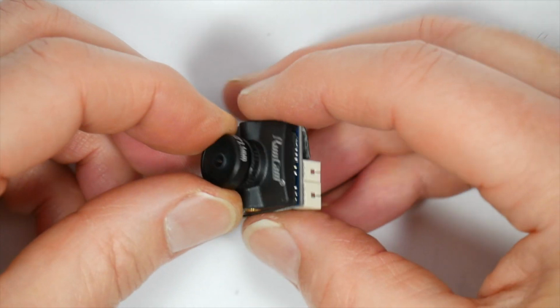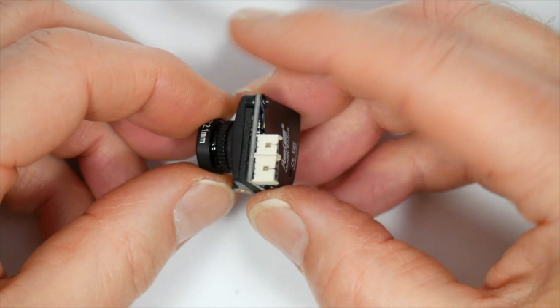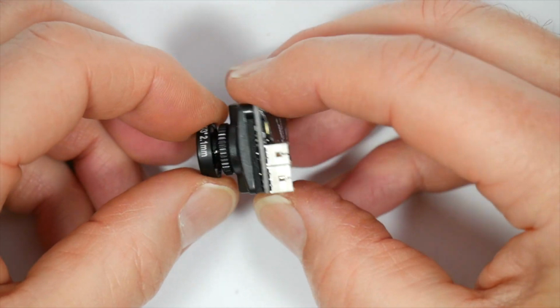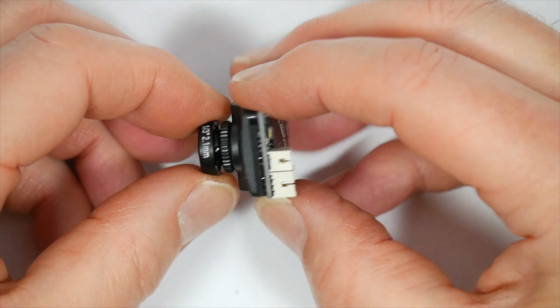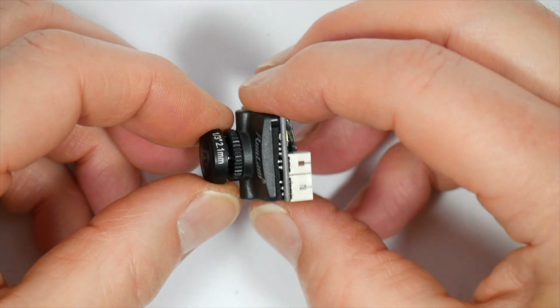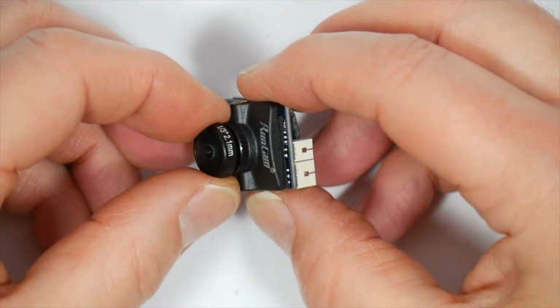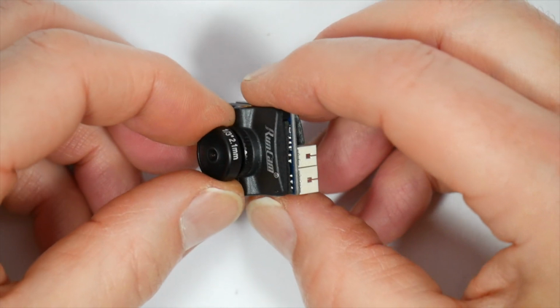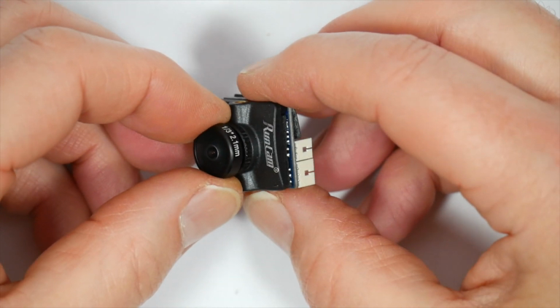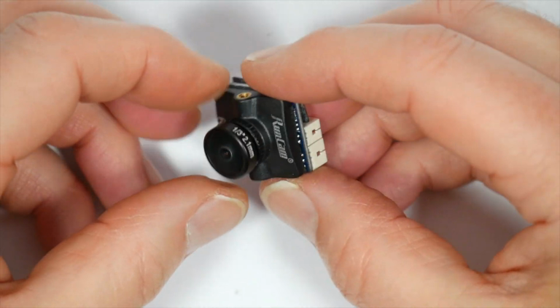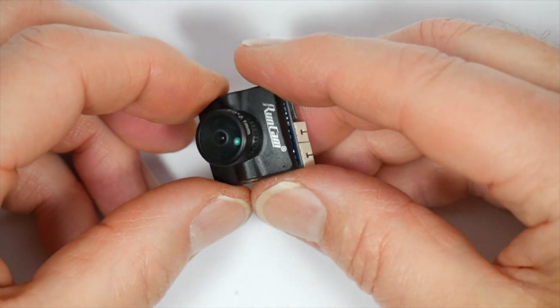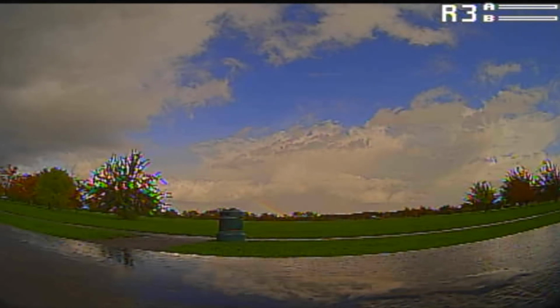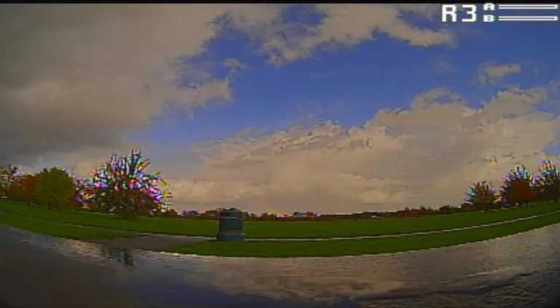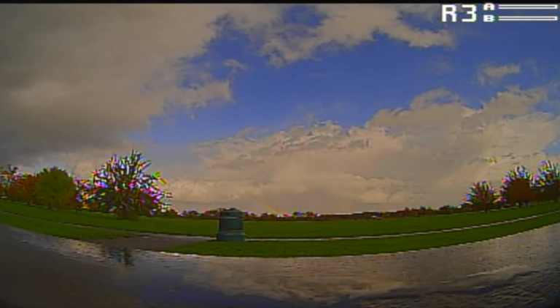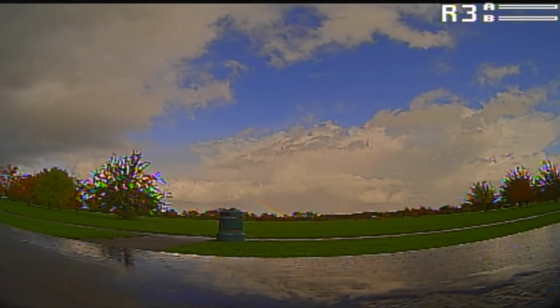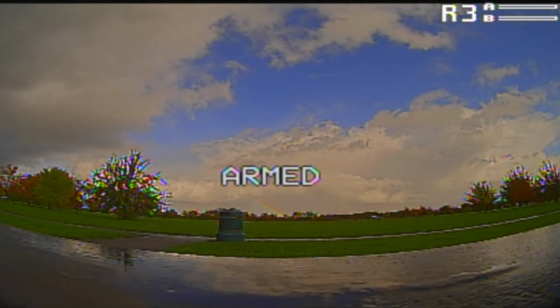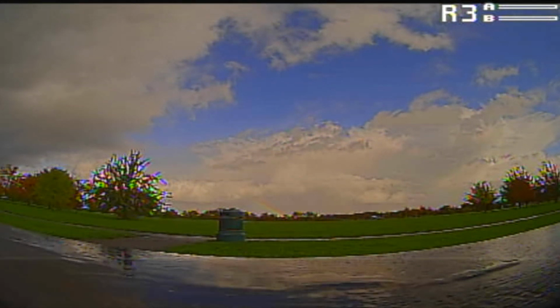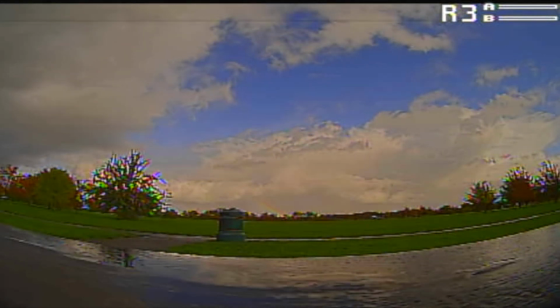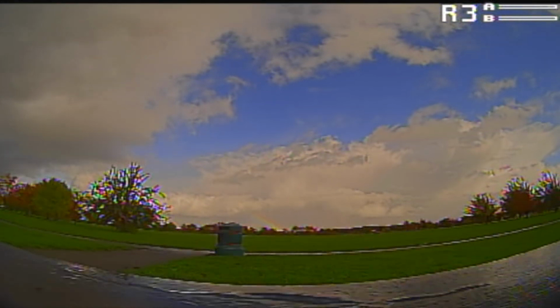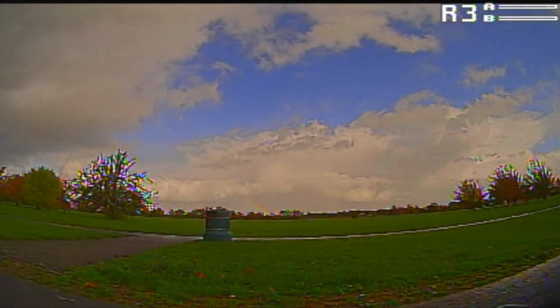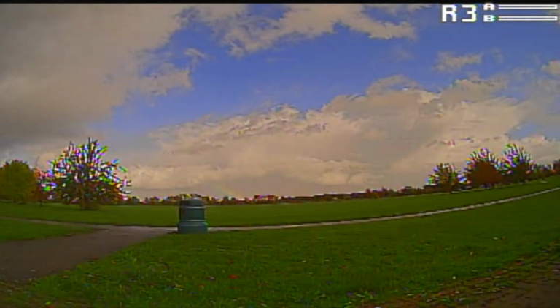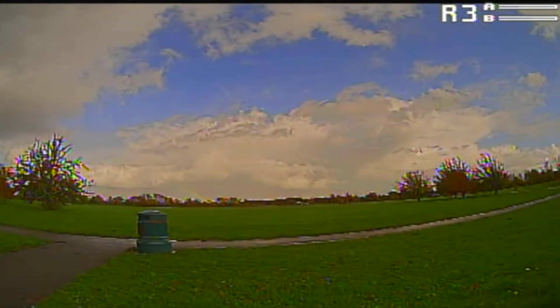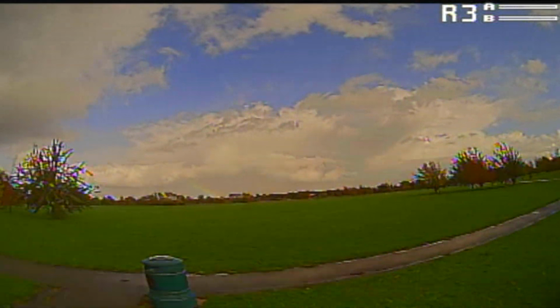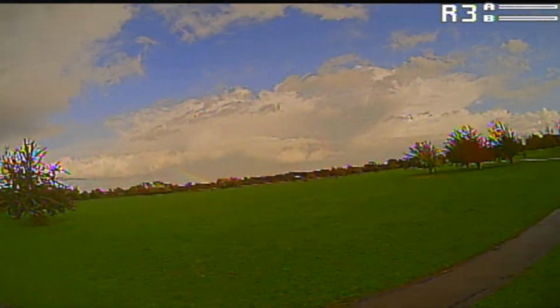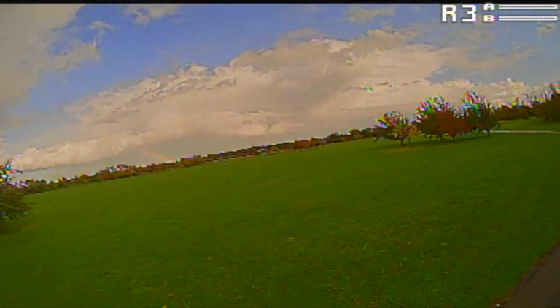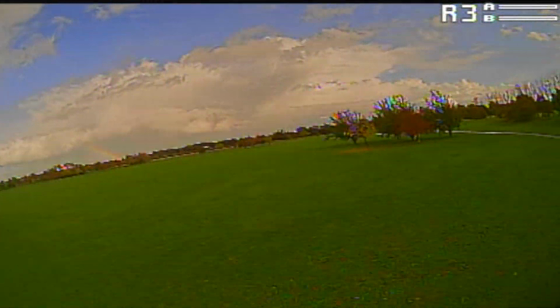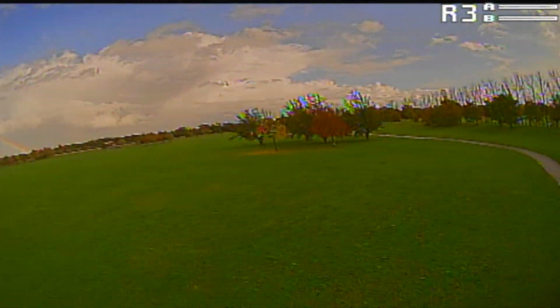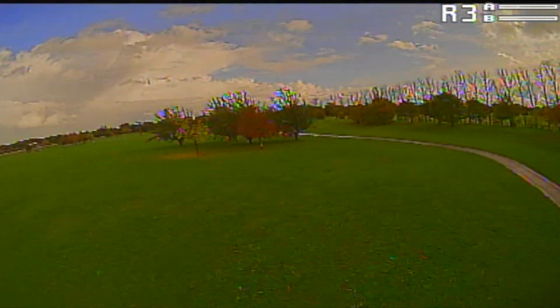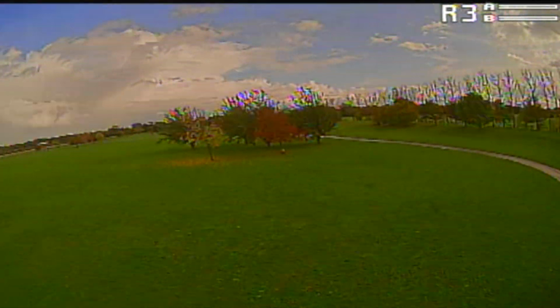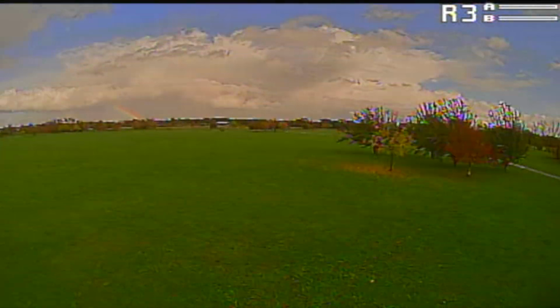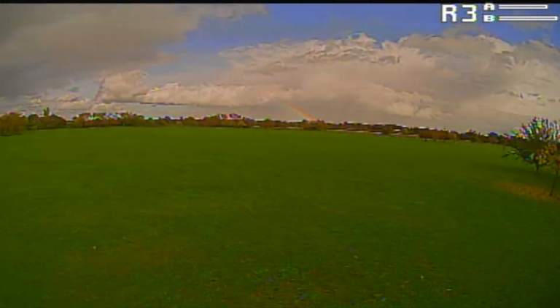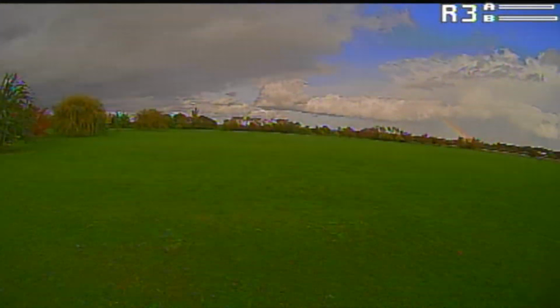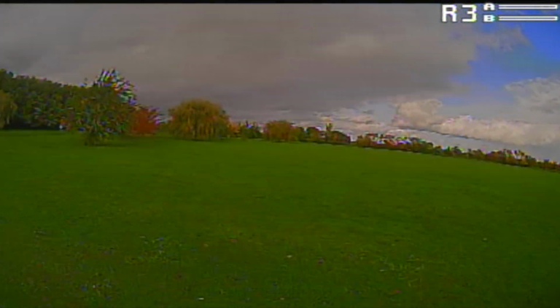So all in all this is a no-frills CMOS camera that delivers a pretty good image and suits a tight build budget. Having said that, it's surprisingly good for such a low price. Check out the links in the description for the latest prices.